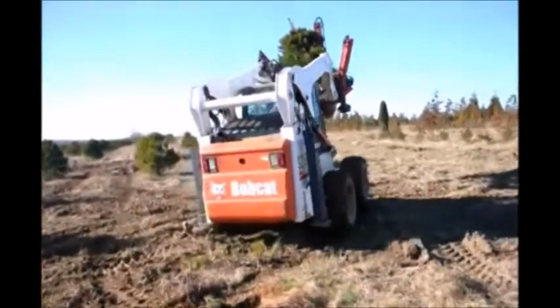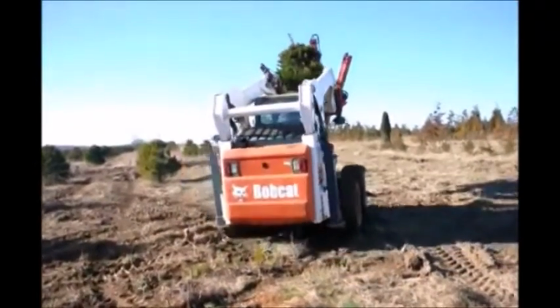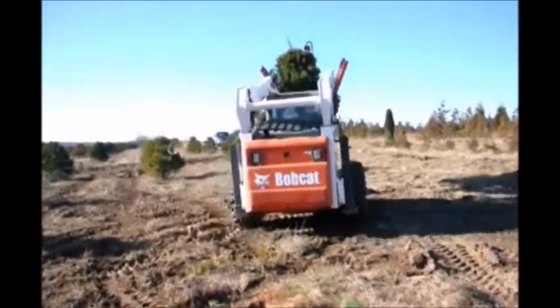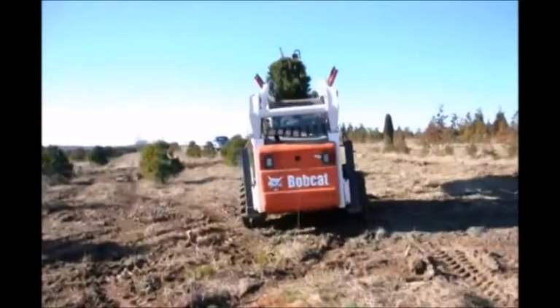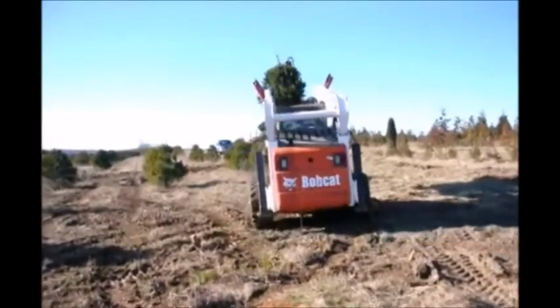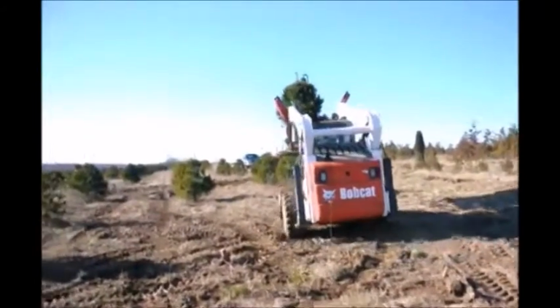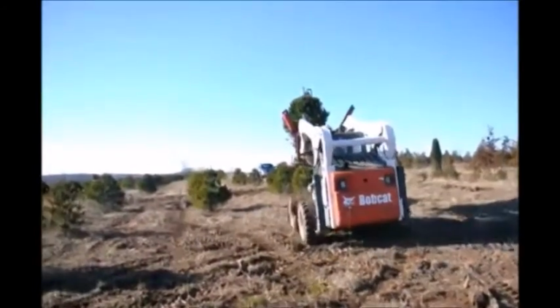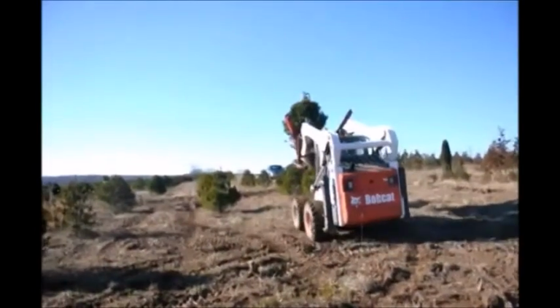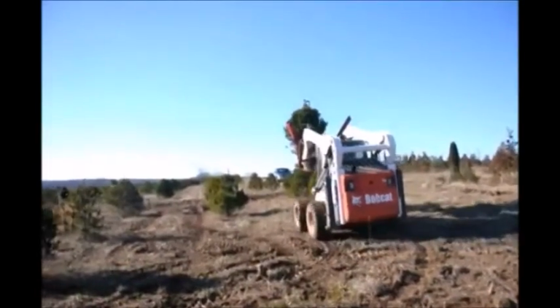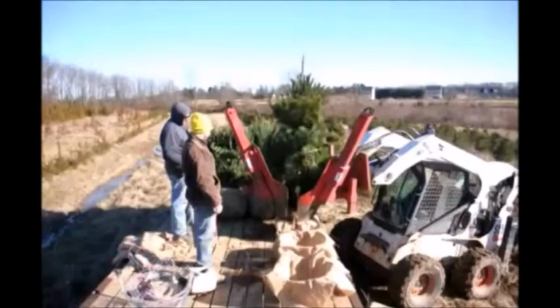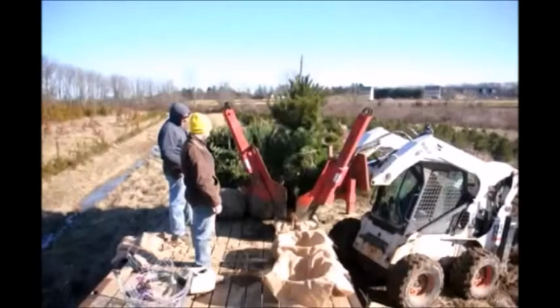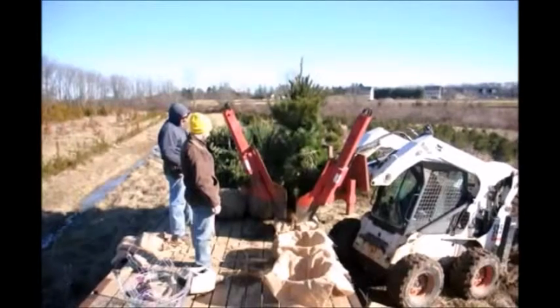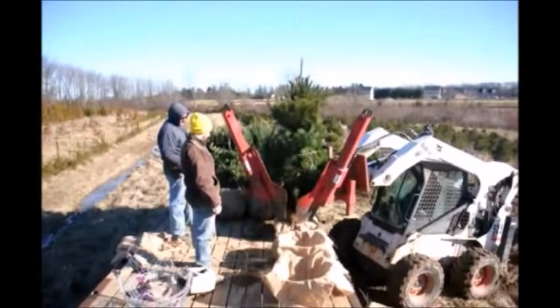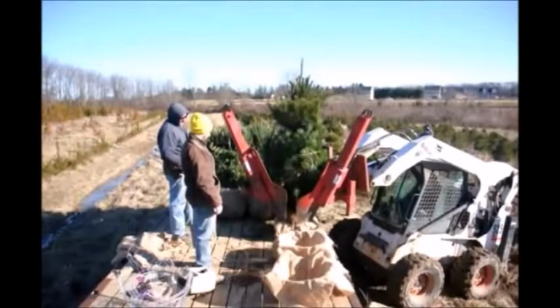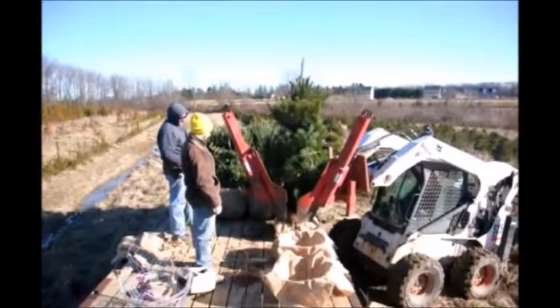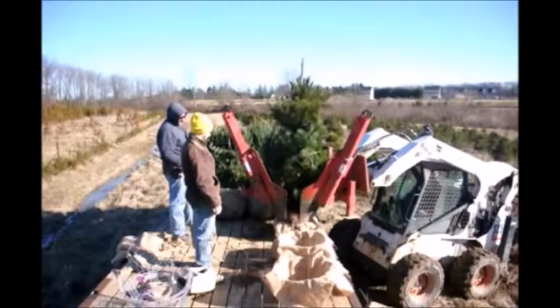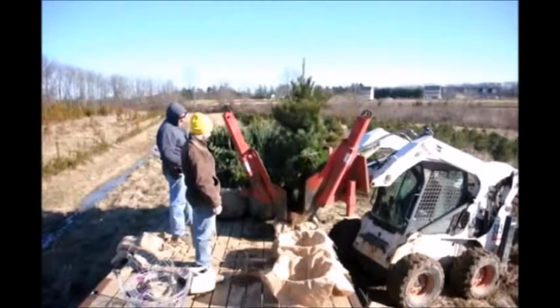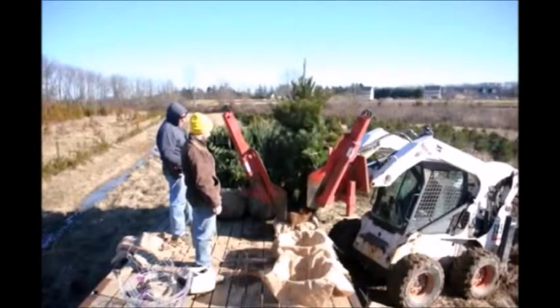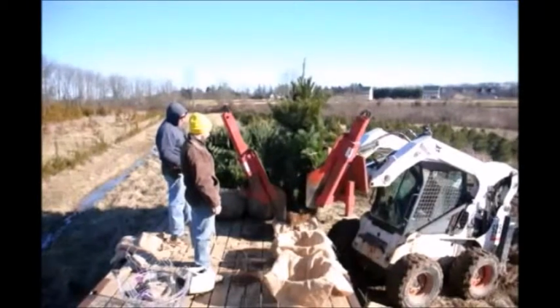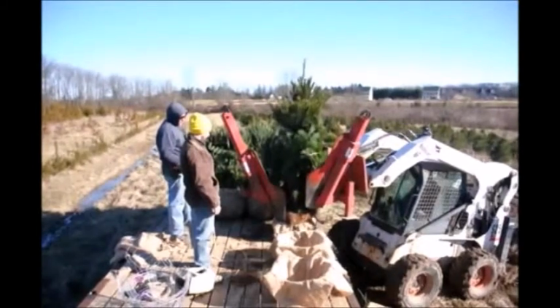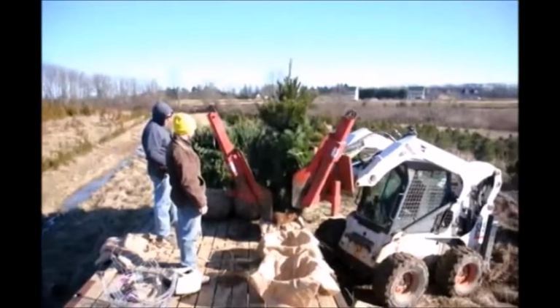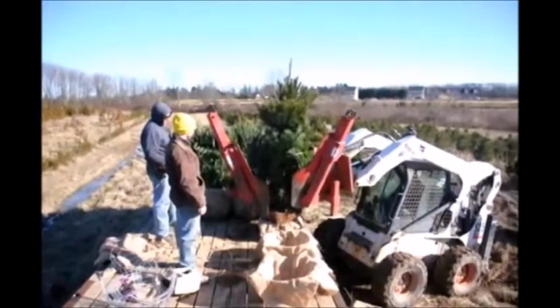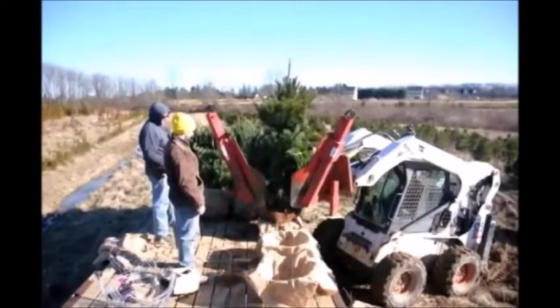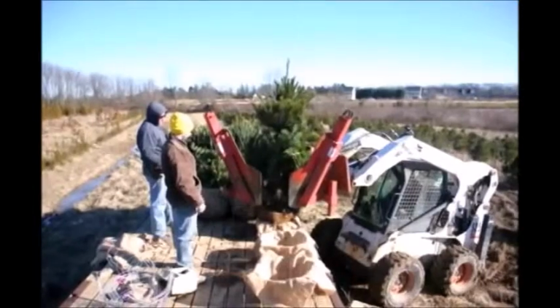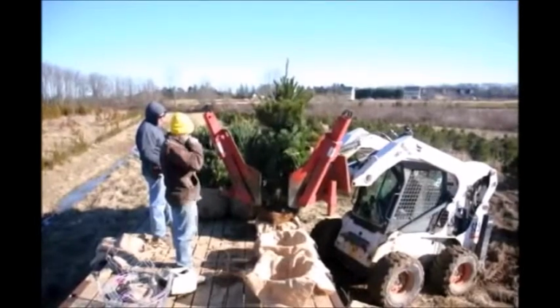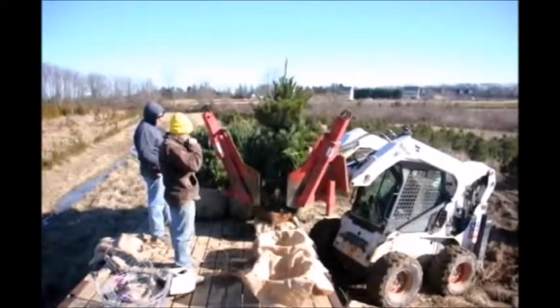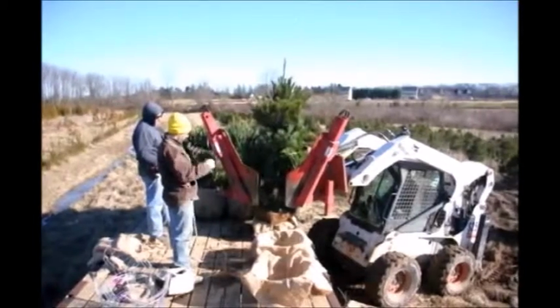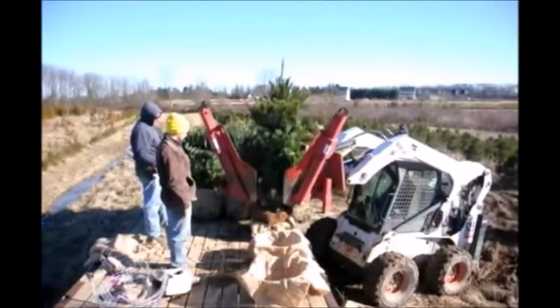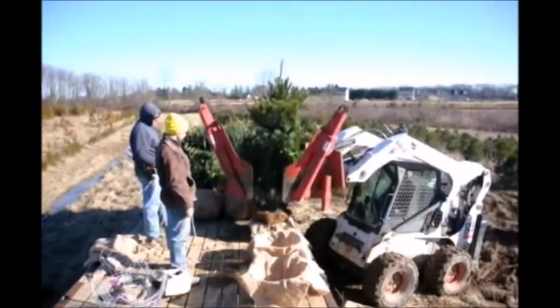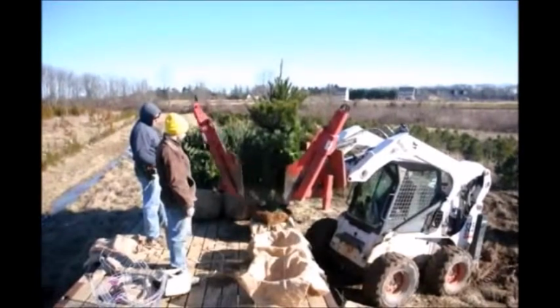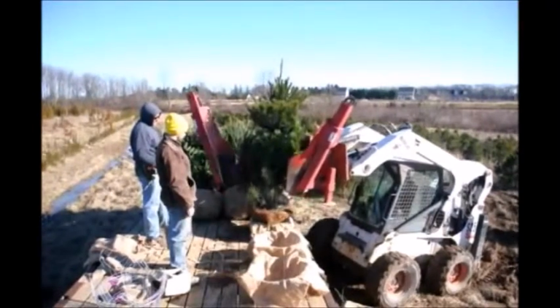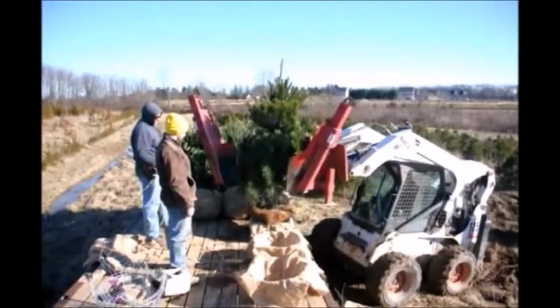The white pine tree is an easy to grow tree. It can grow upwards of two to three feet a year in some good years, and it's fairly hardy in most northeast locations. The white pine tree will act as a good windbreak, screen, or buffer for you.